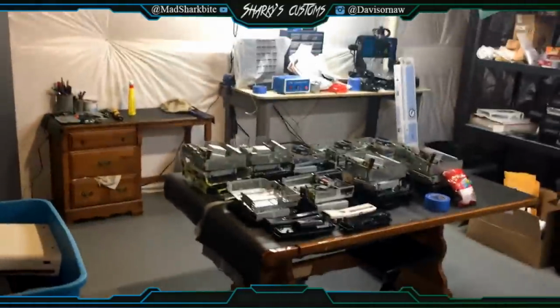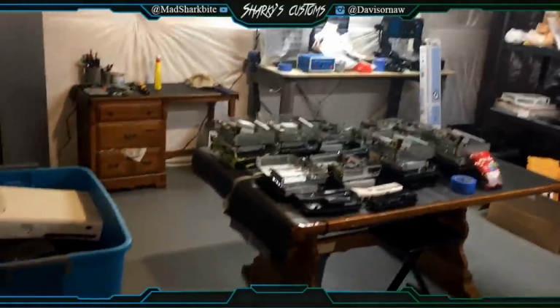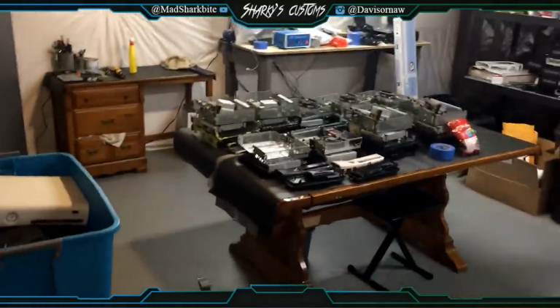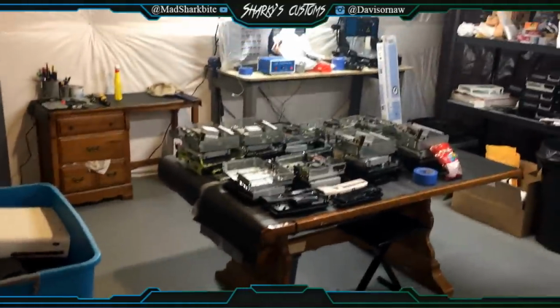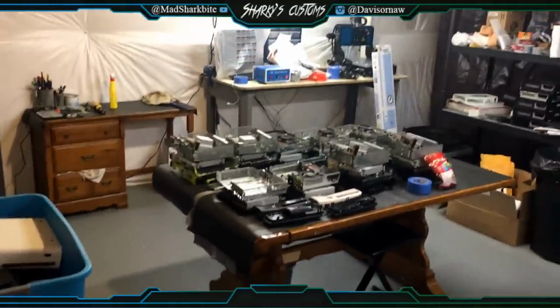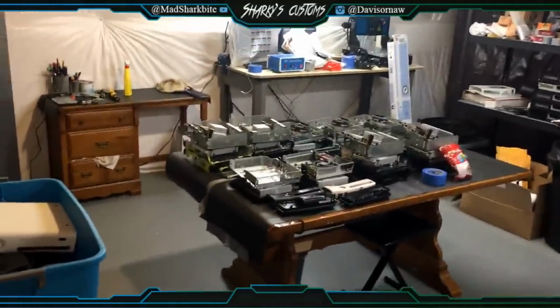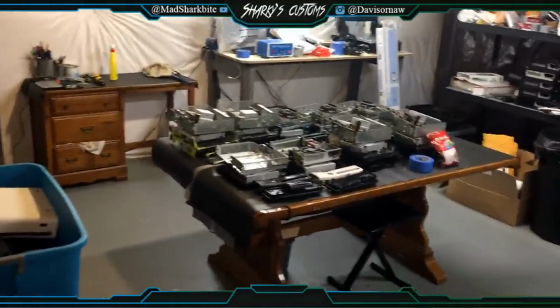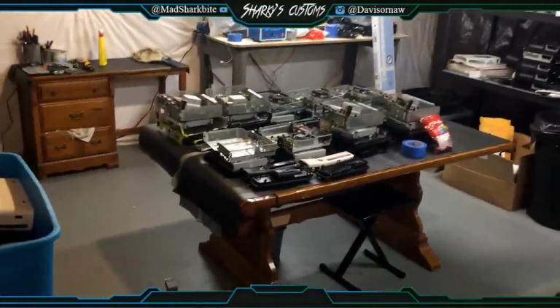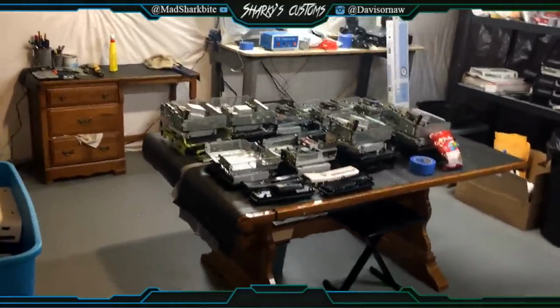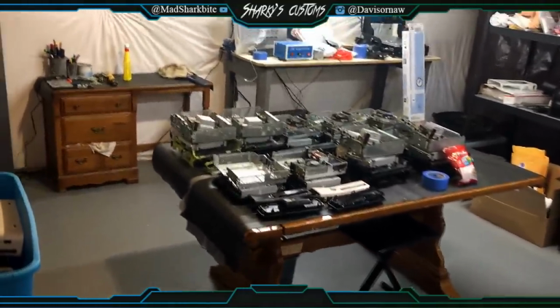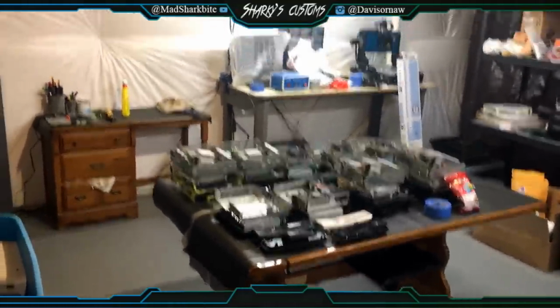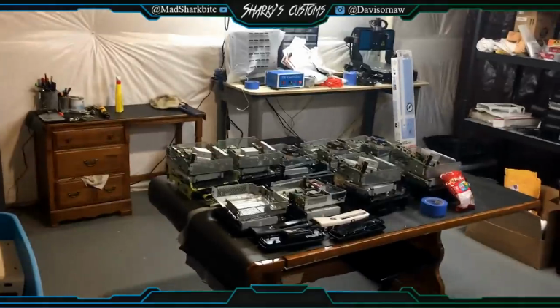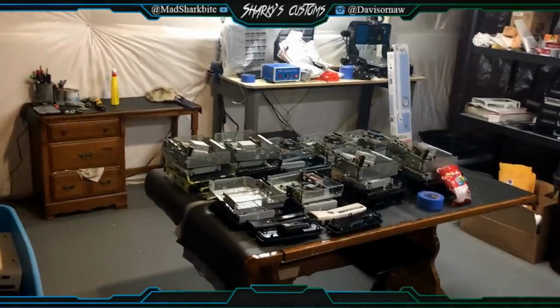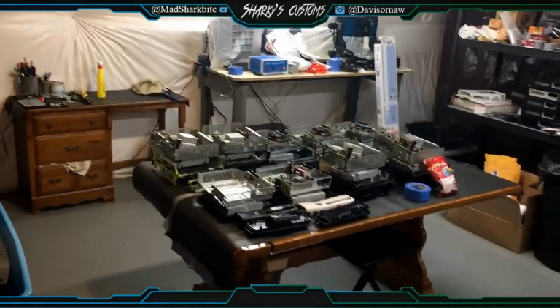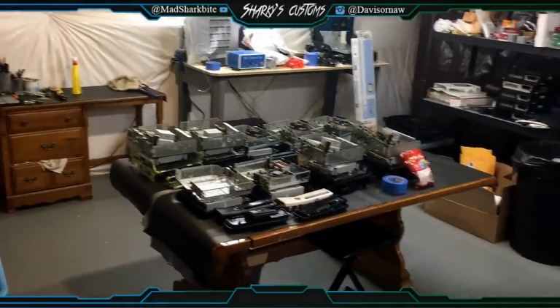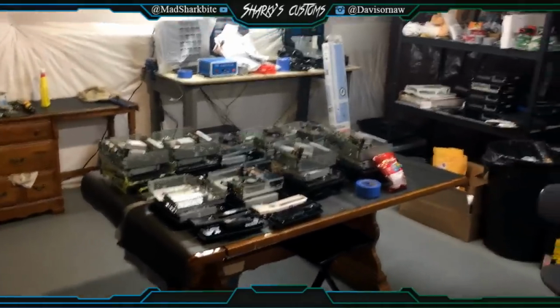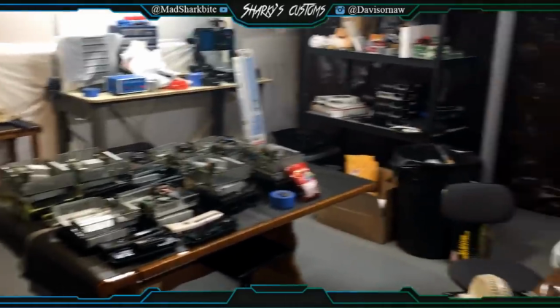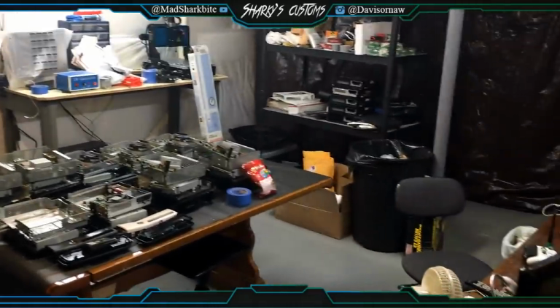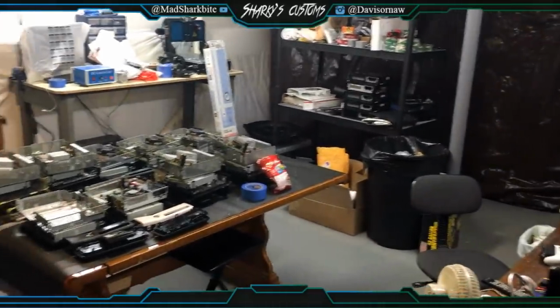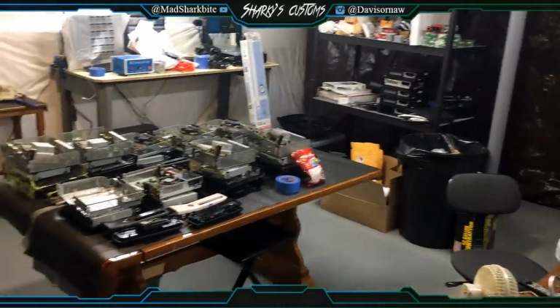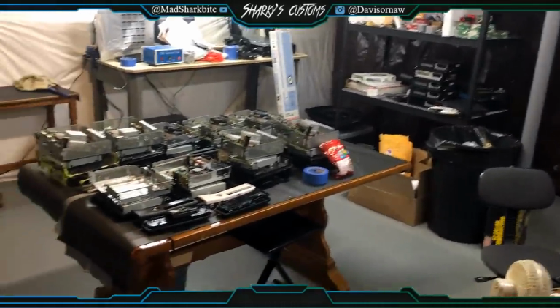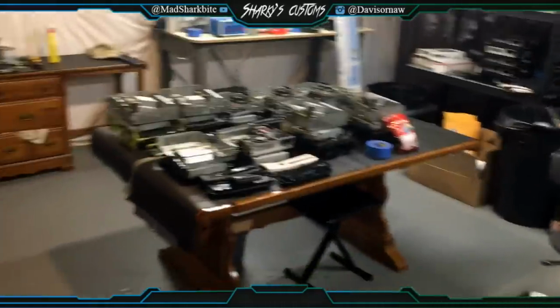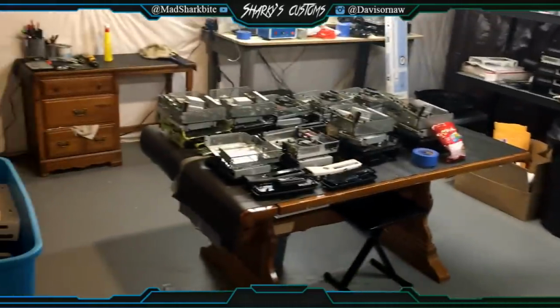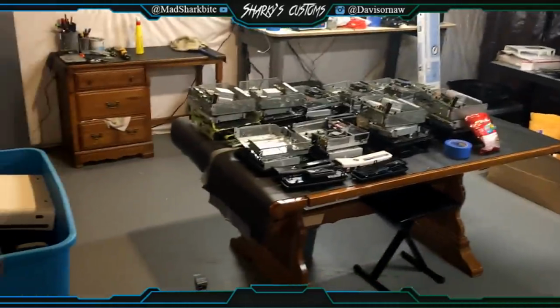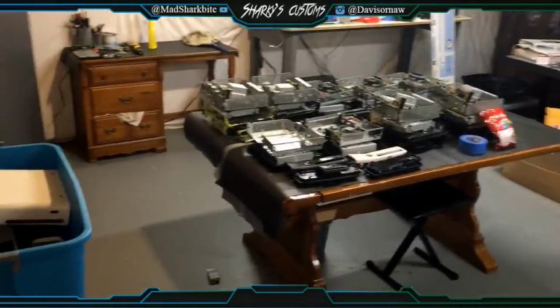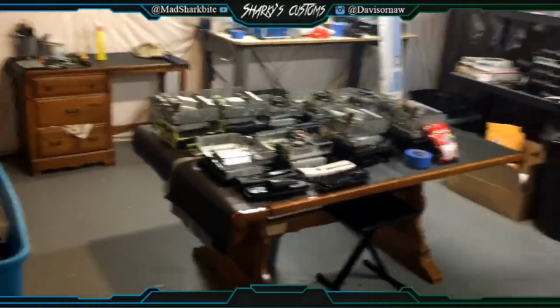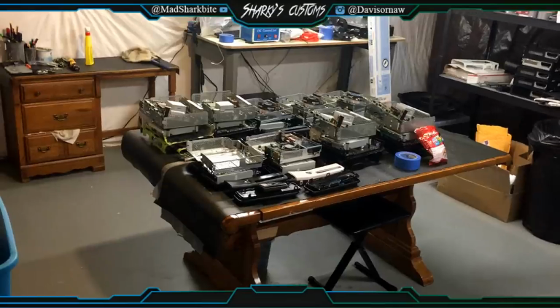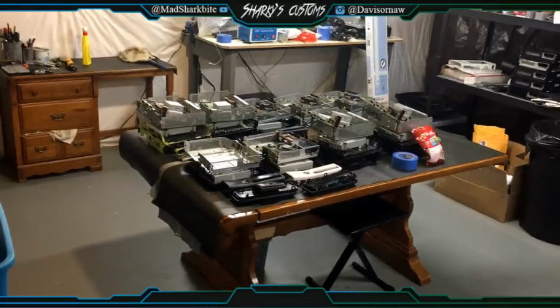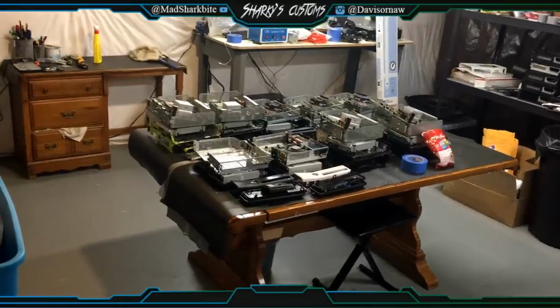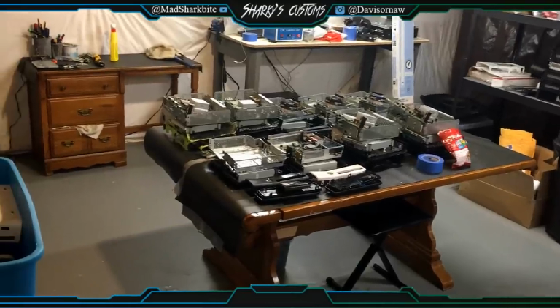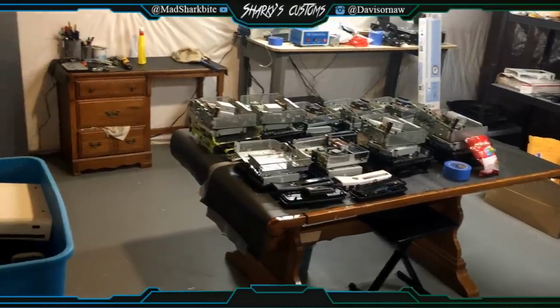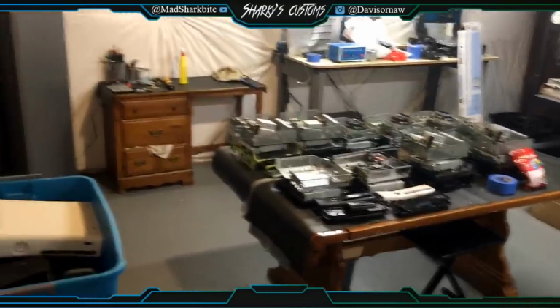Hey guys, what's up — Davis here. I wanted to make this video to show you guys my work setup, where I work, some of my equipment, and all that stuff.